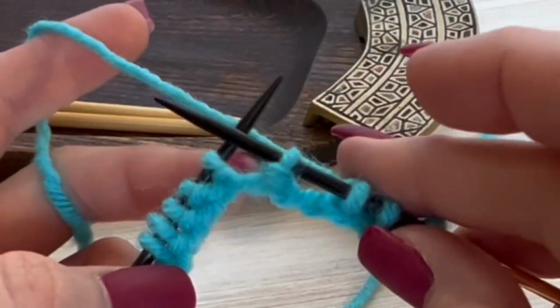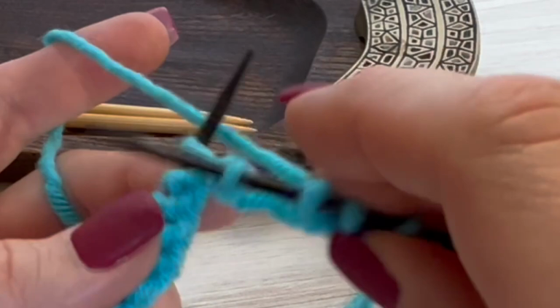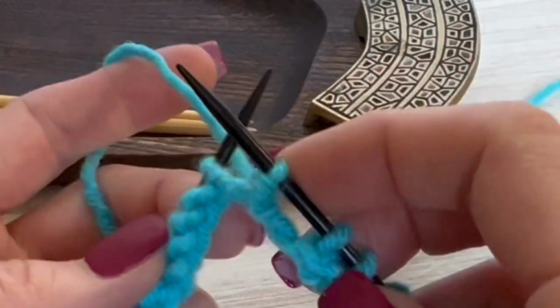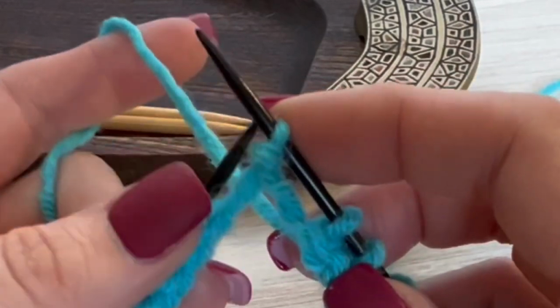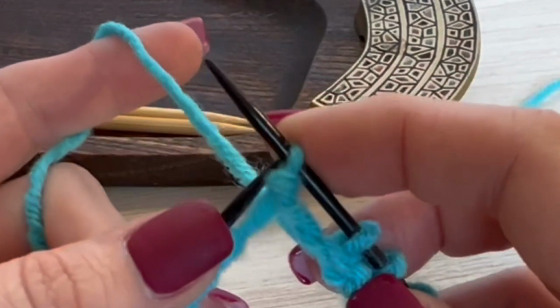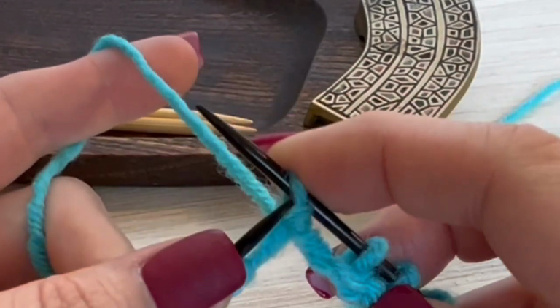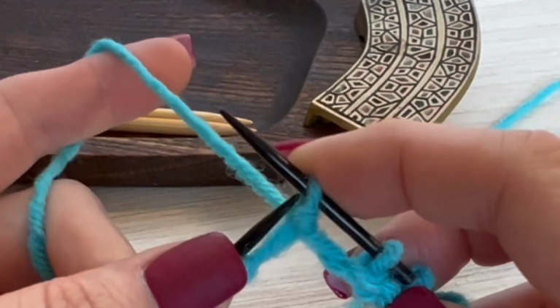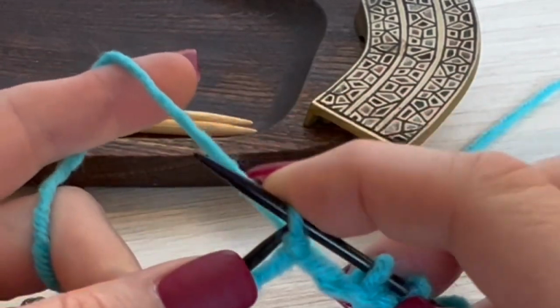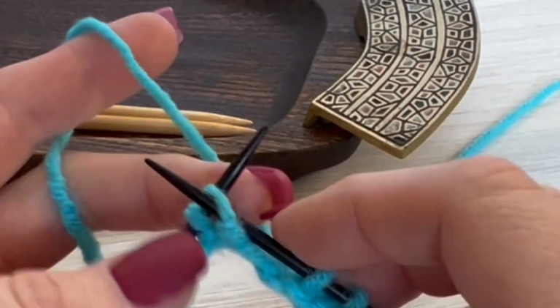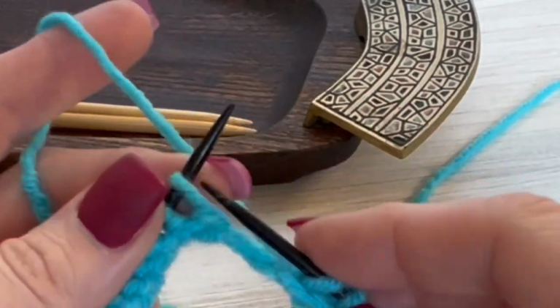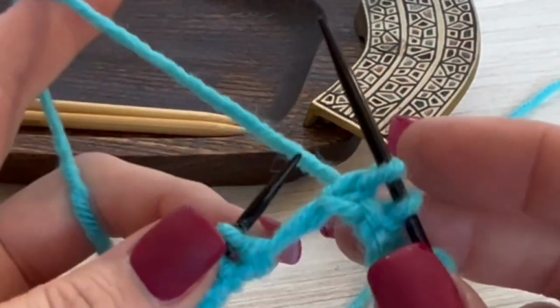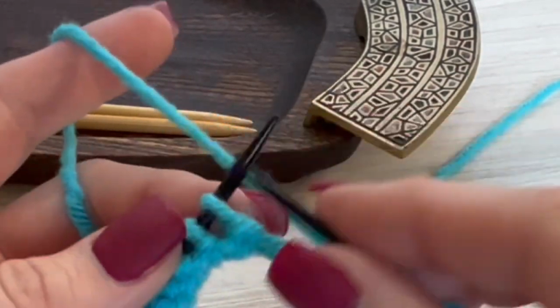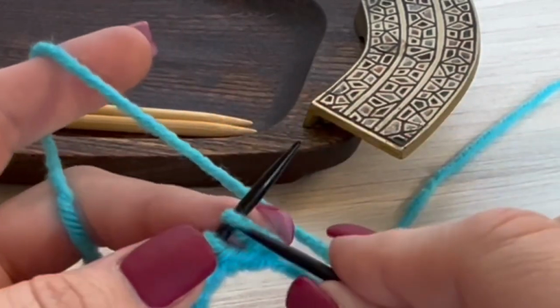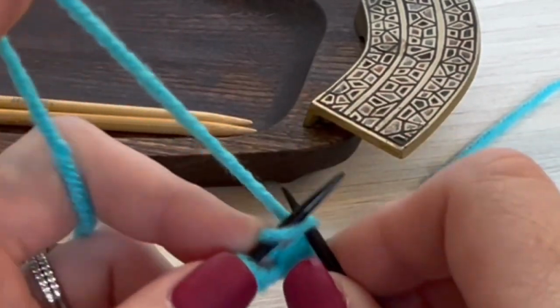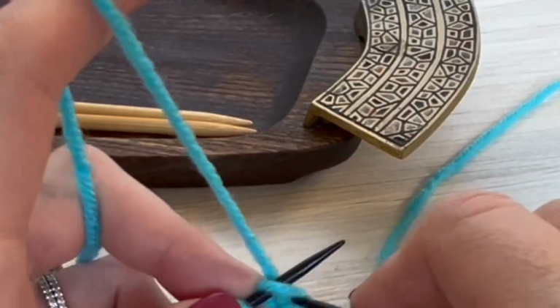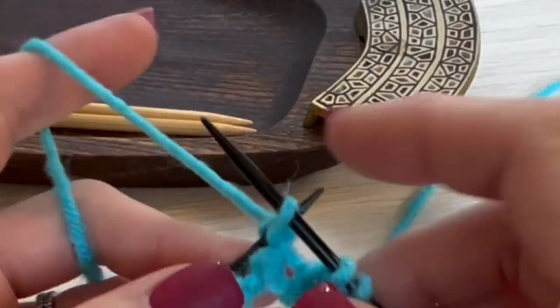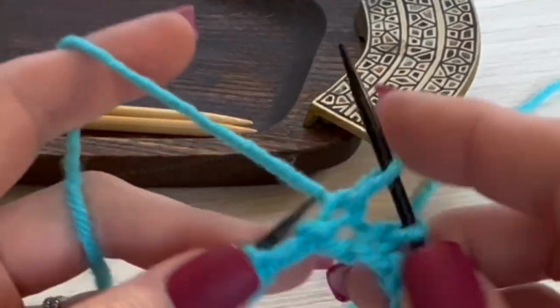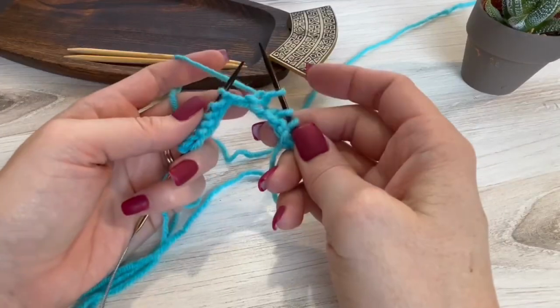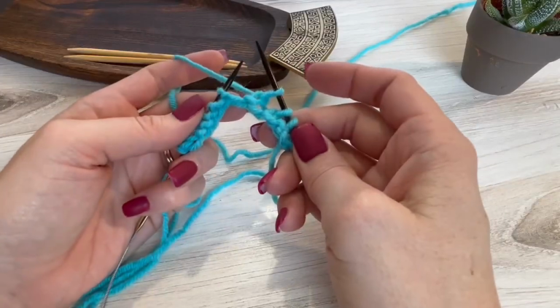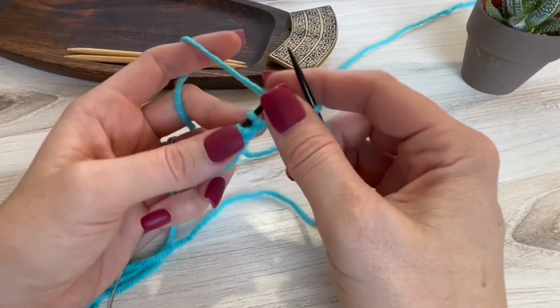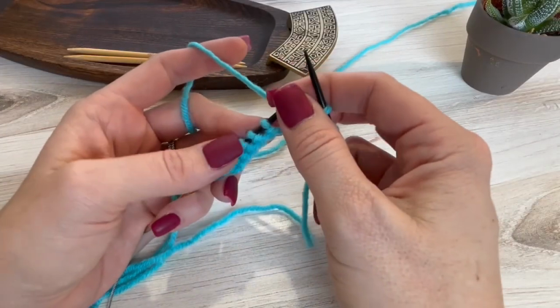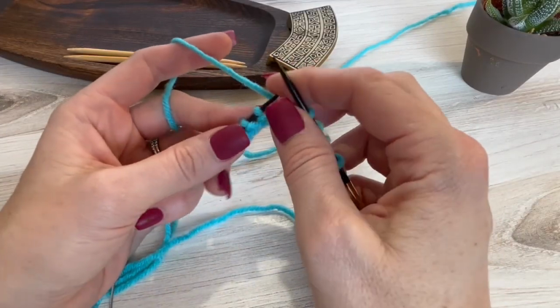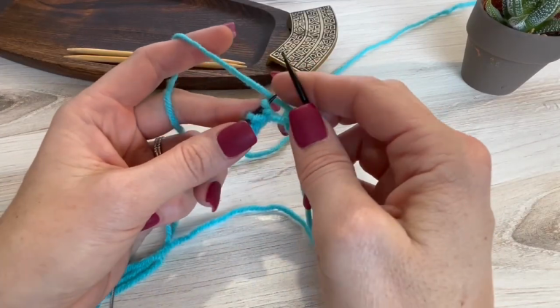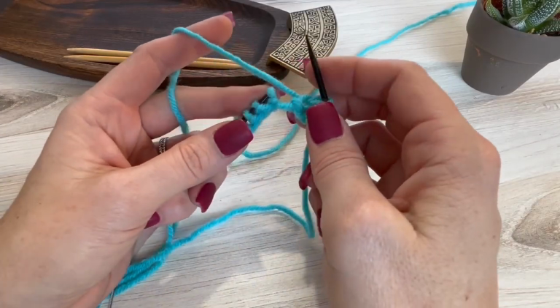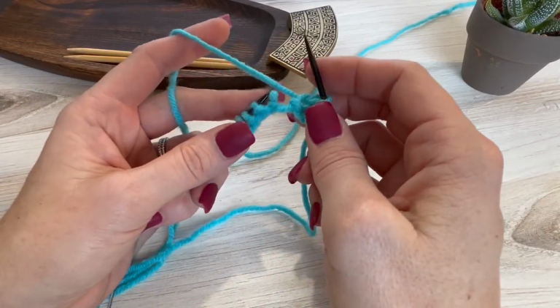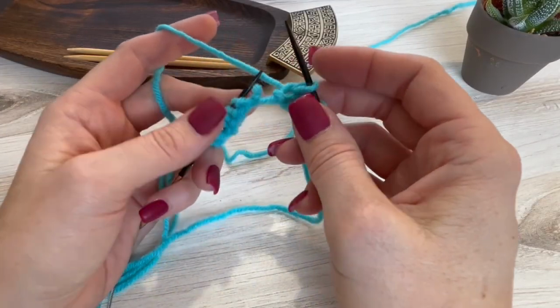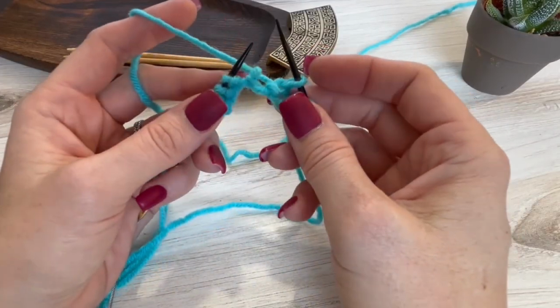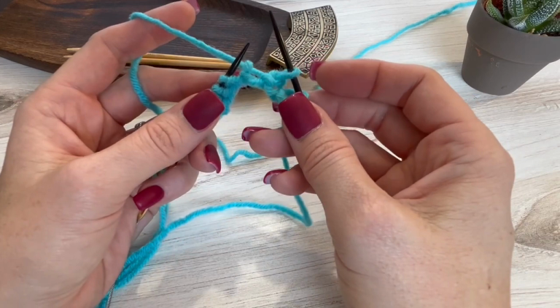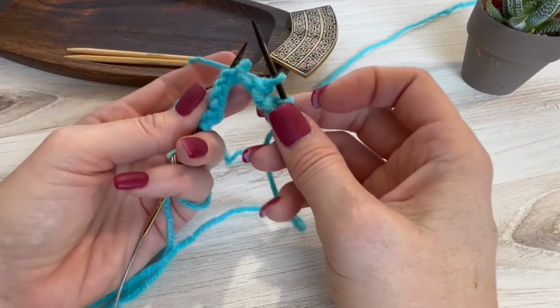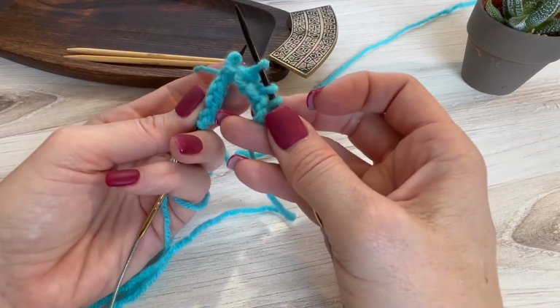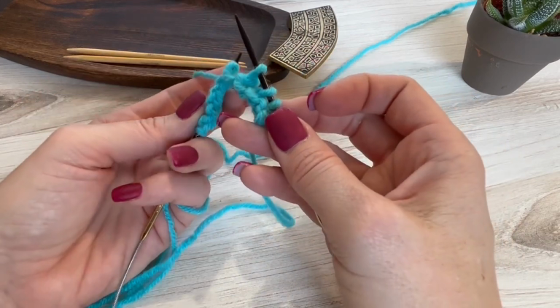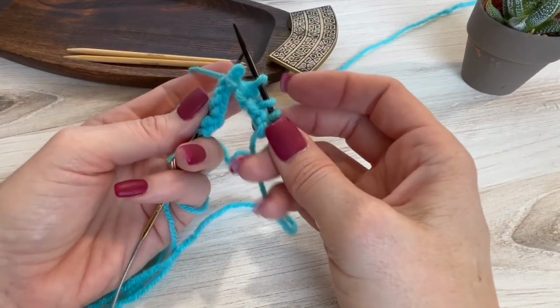Now you have your cast on back in the same orientation. Just slide it right back over to the needle so you can start working on it again, and you're set to go.